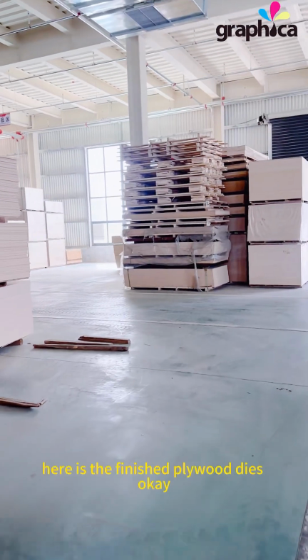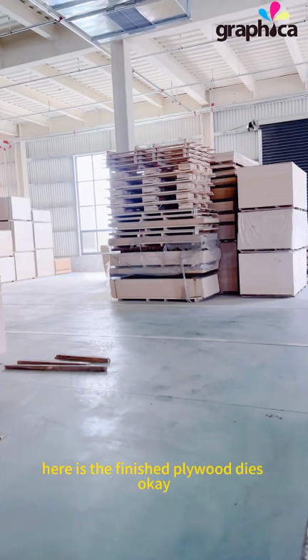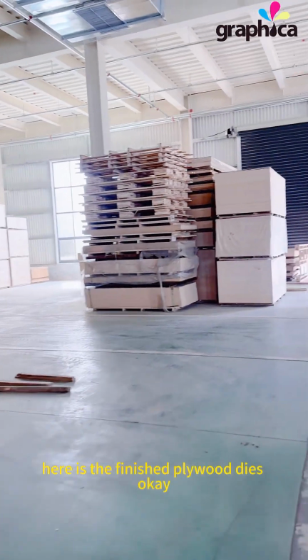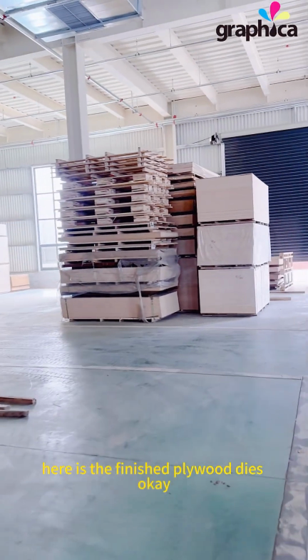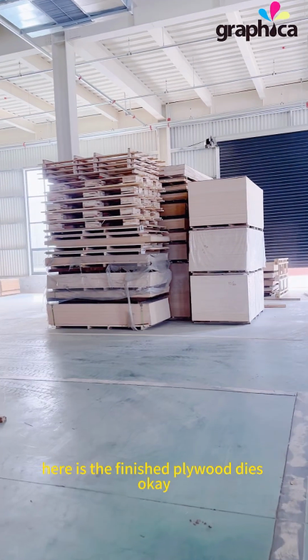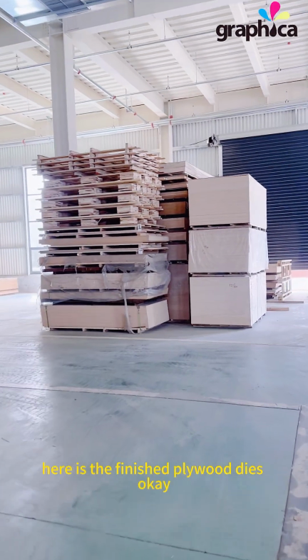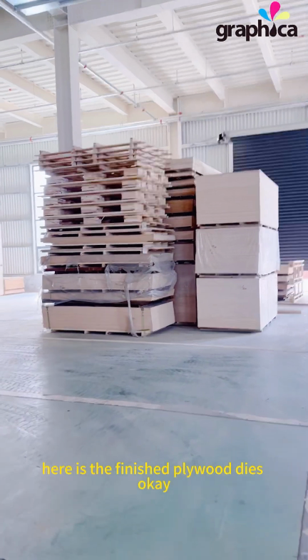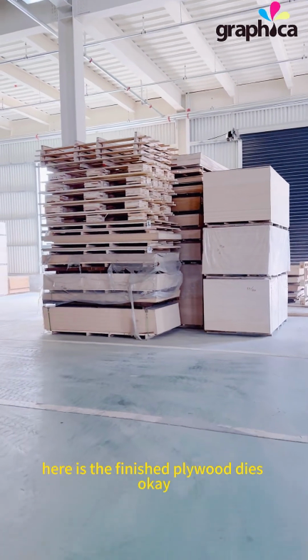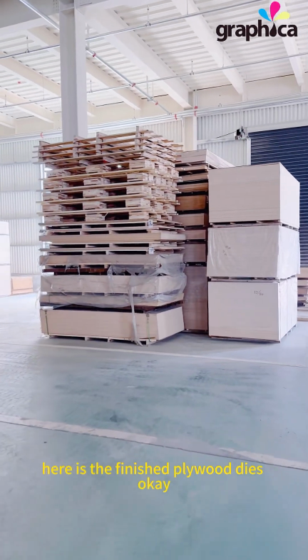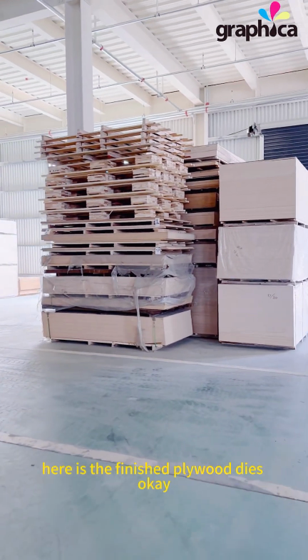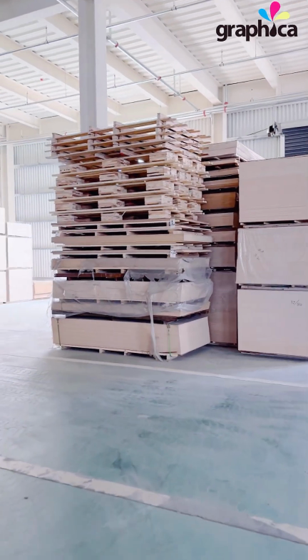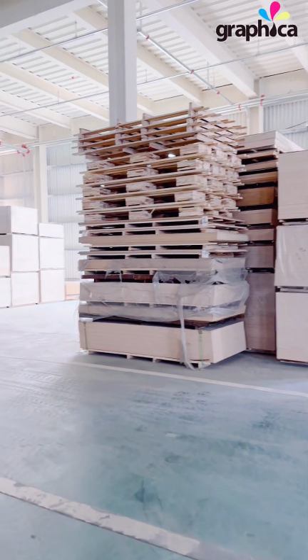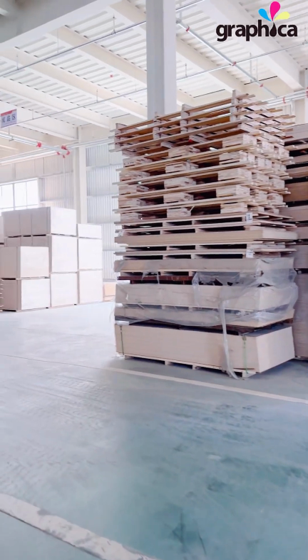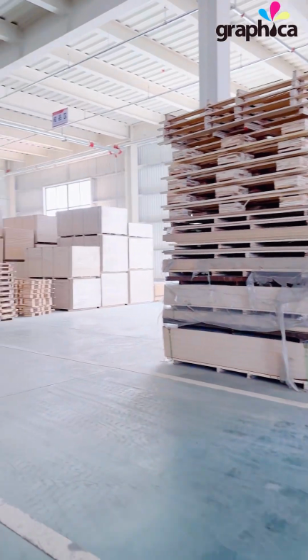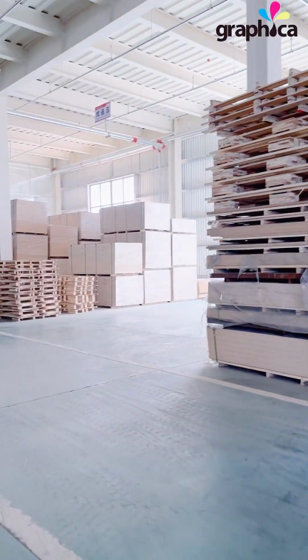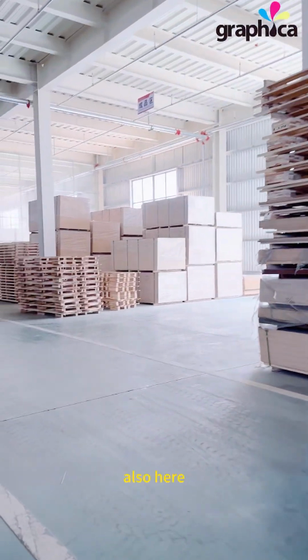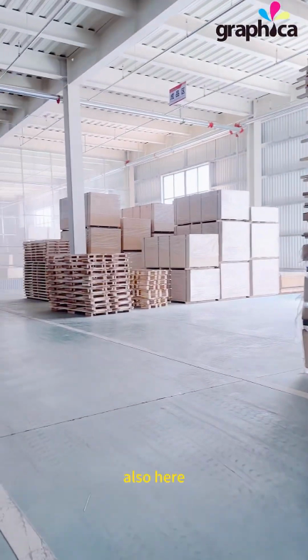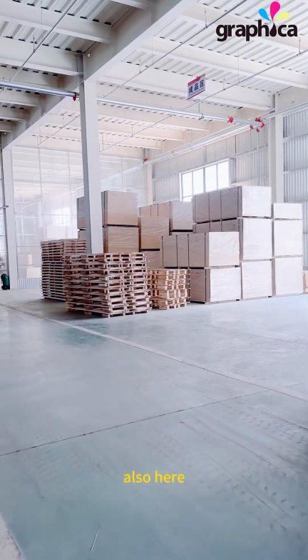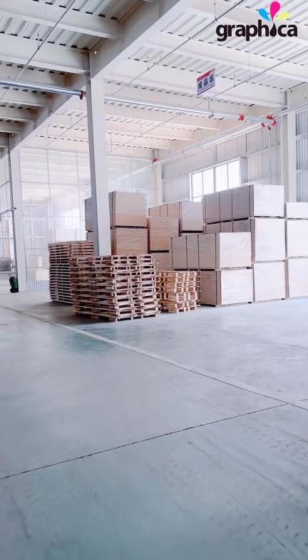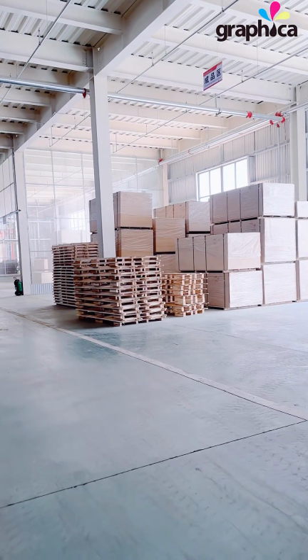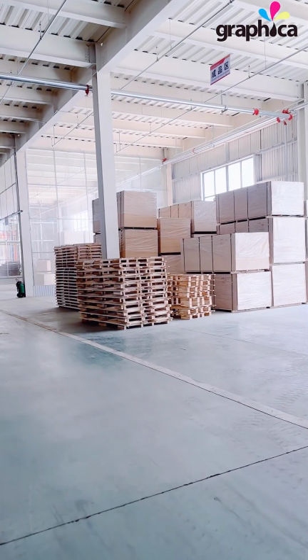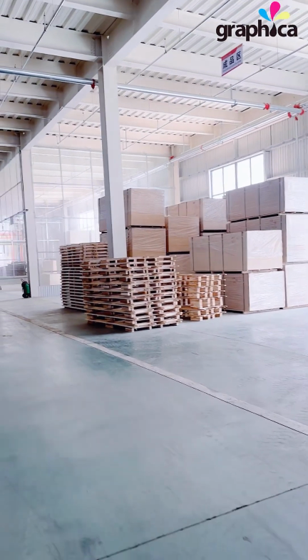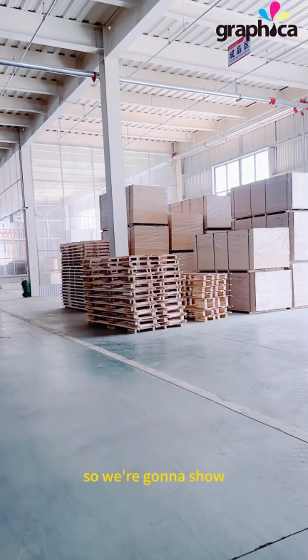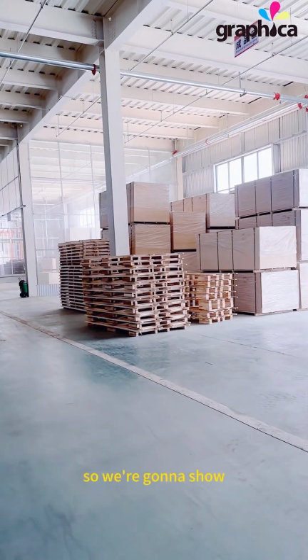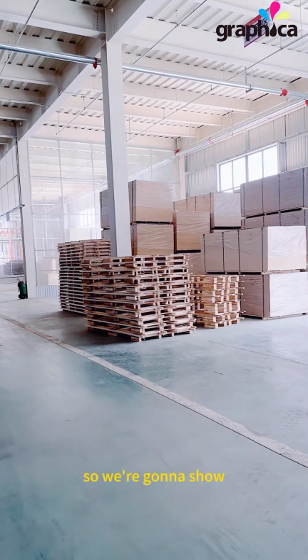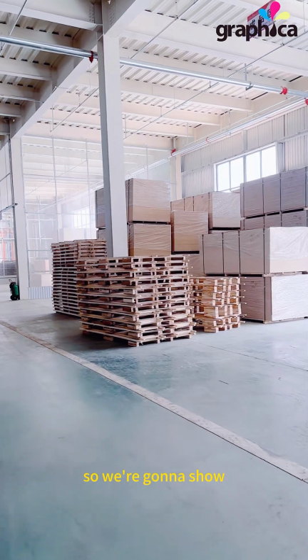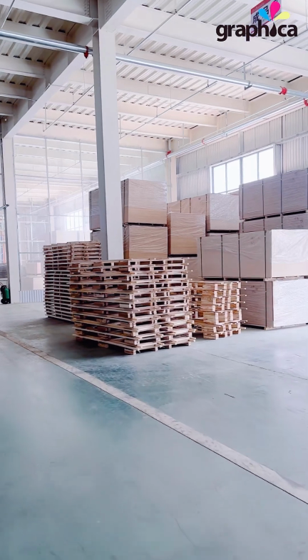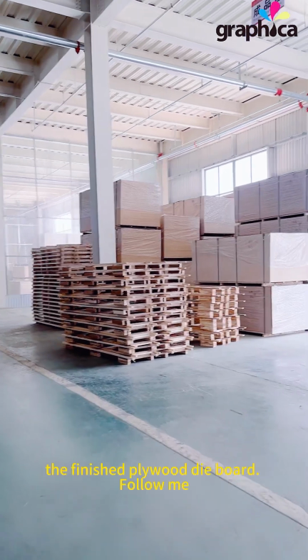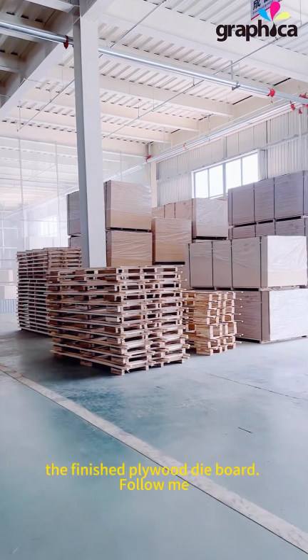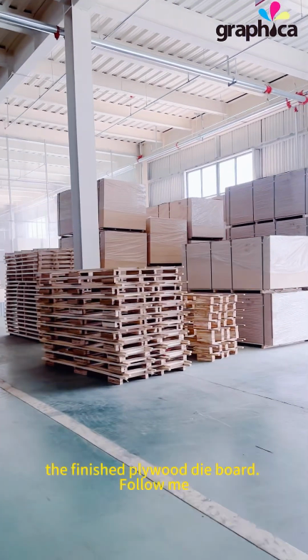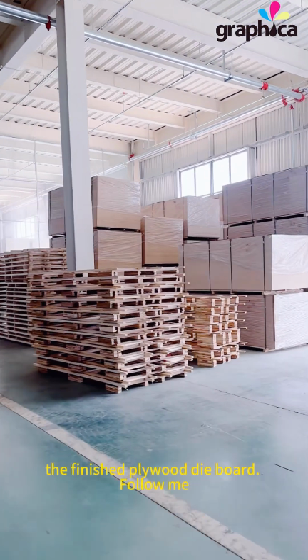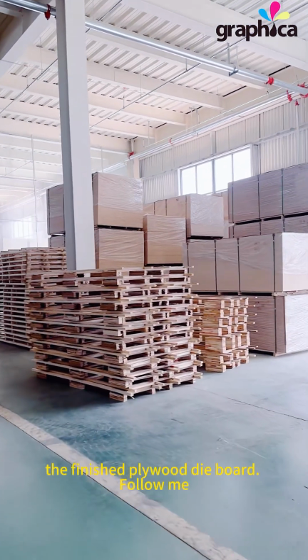Here is the finished plywood. Also here. So we are going to show you the finished plywood.